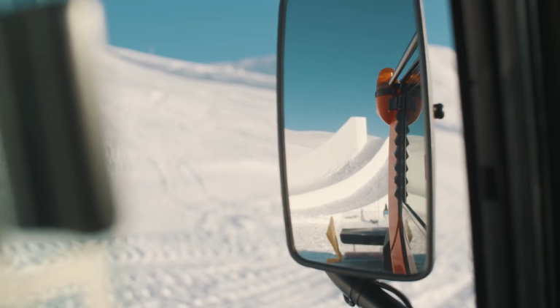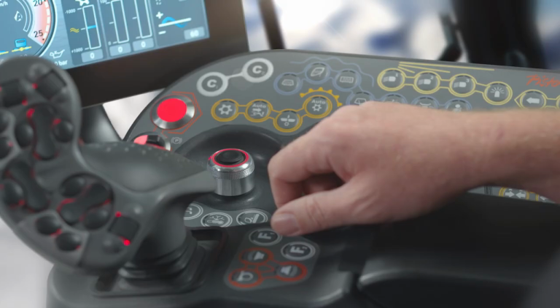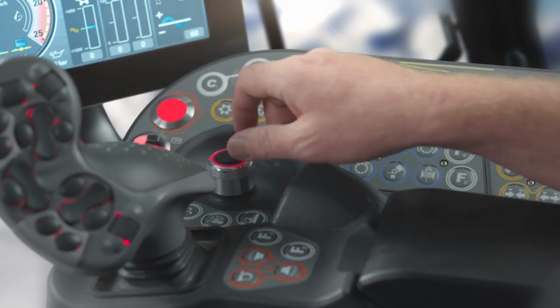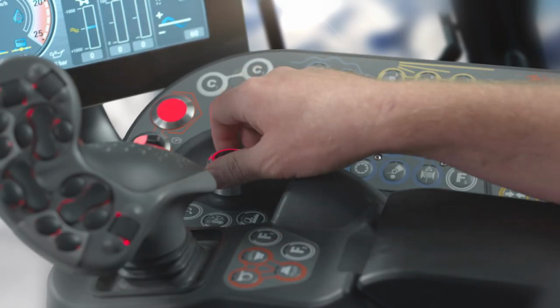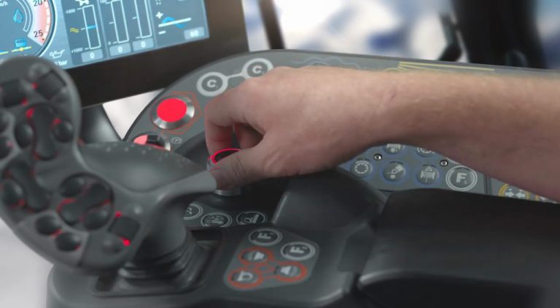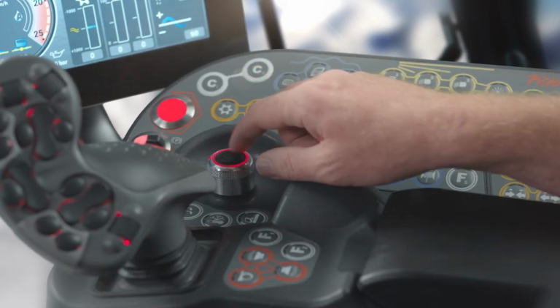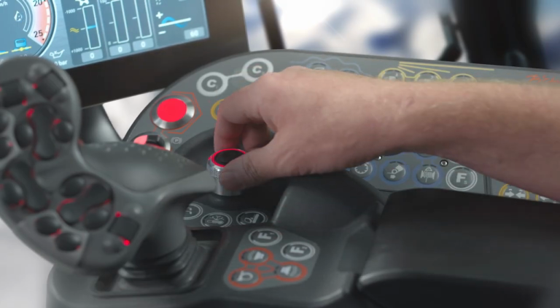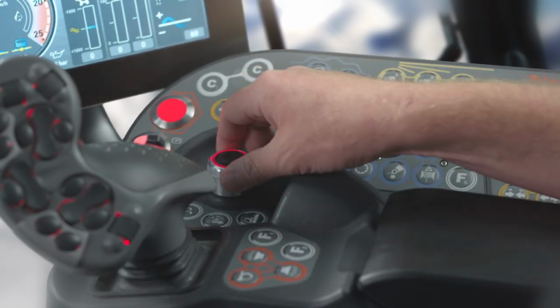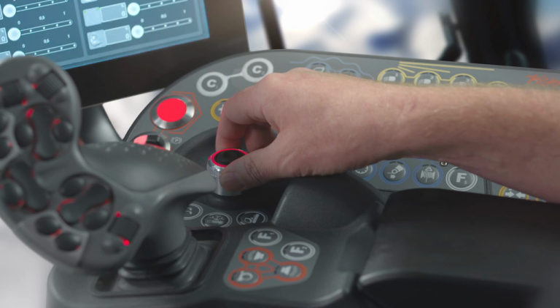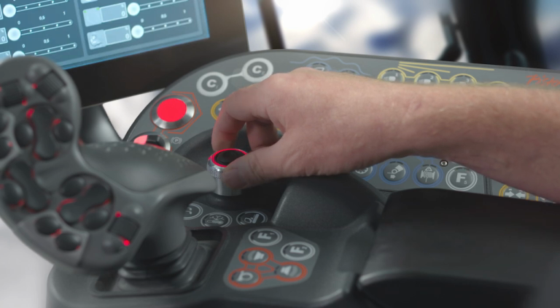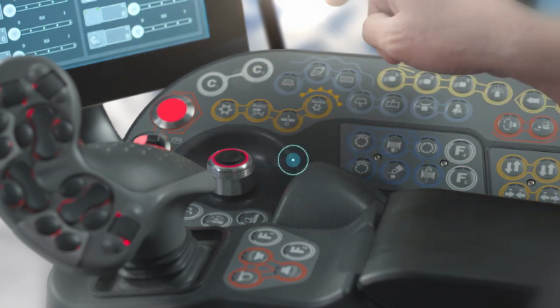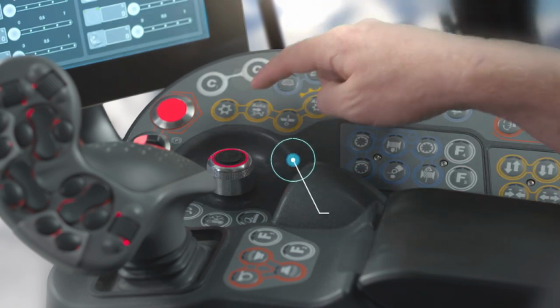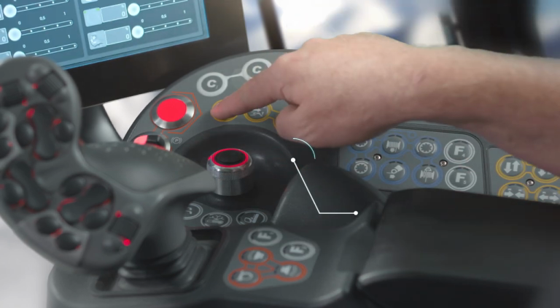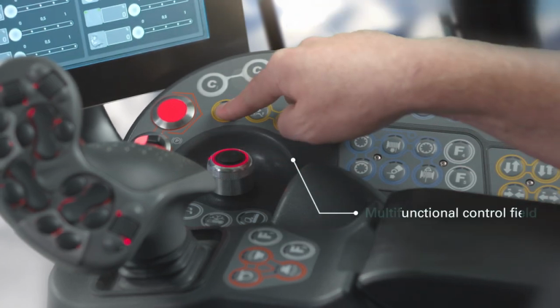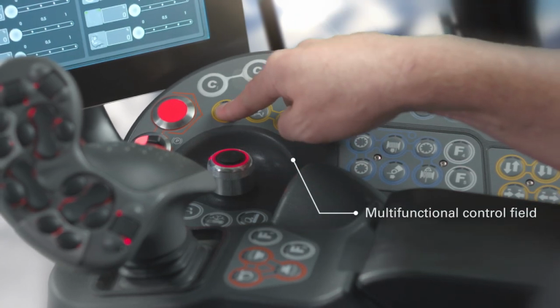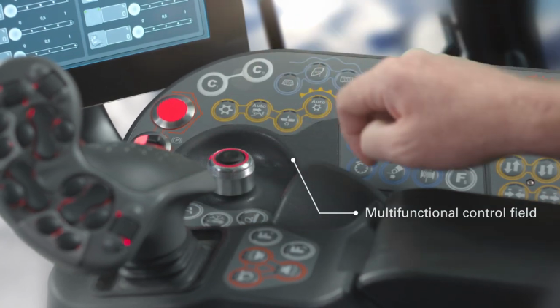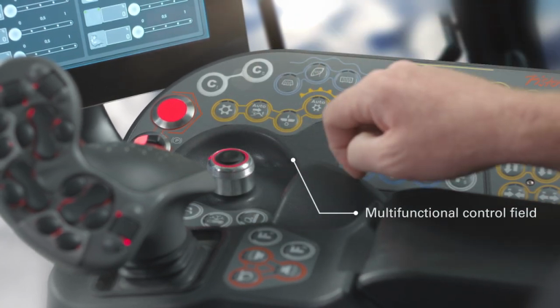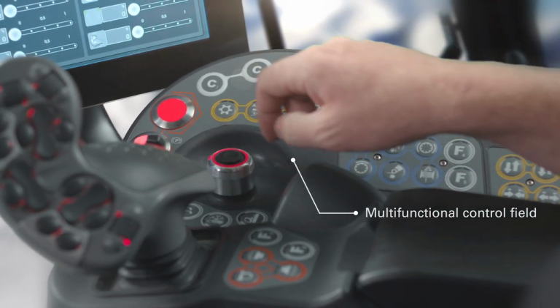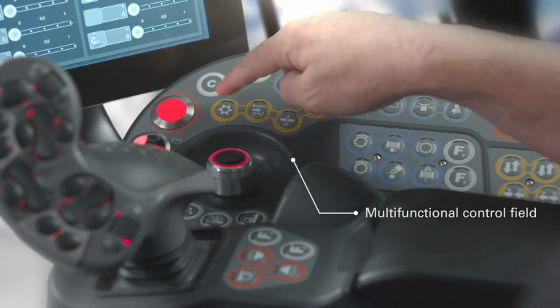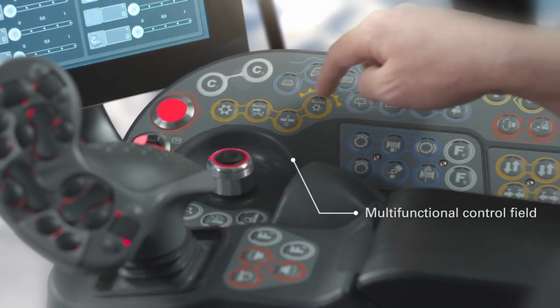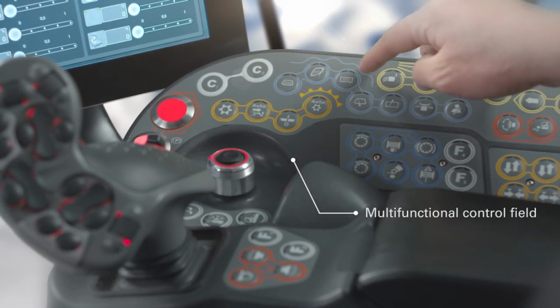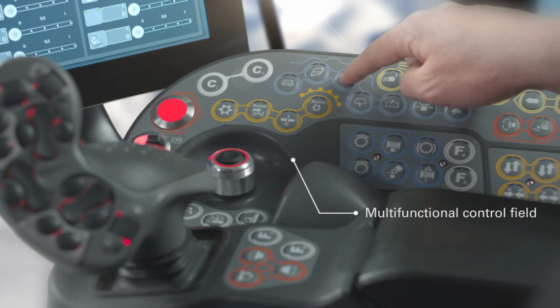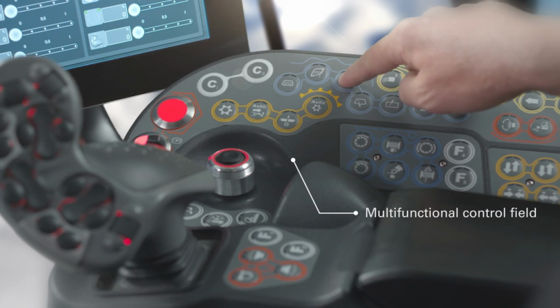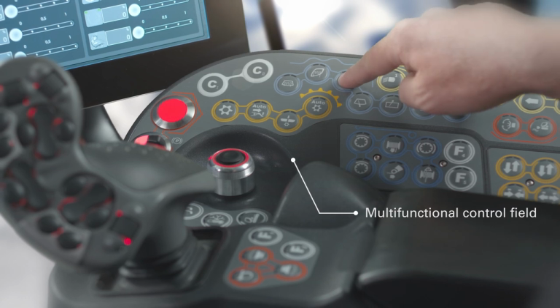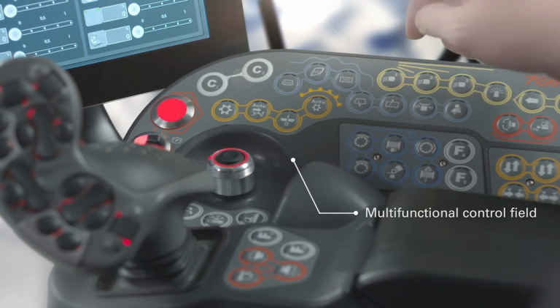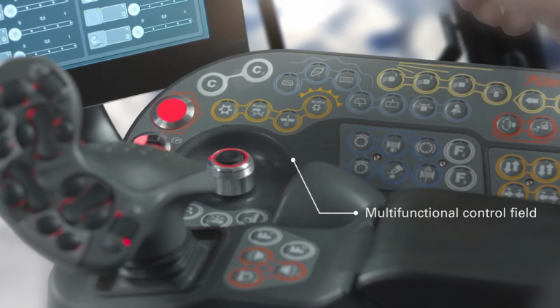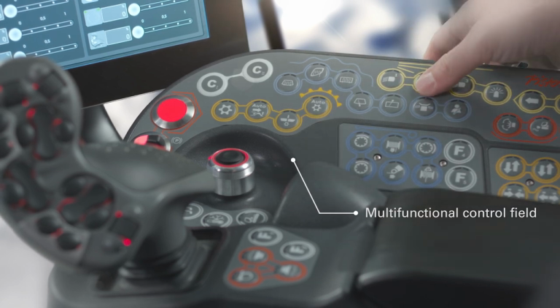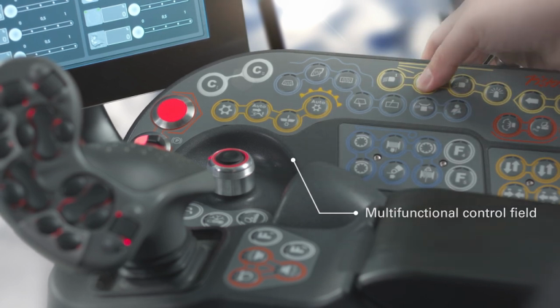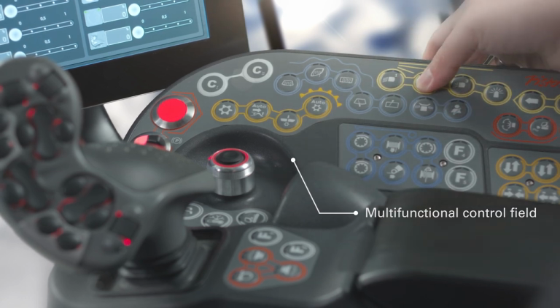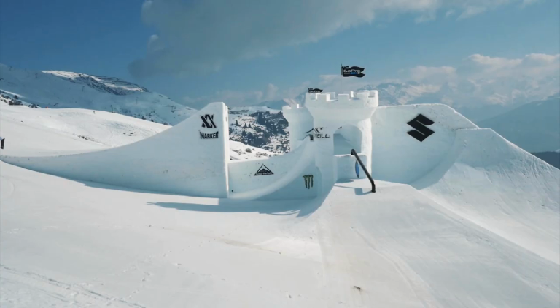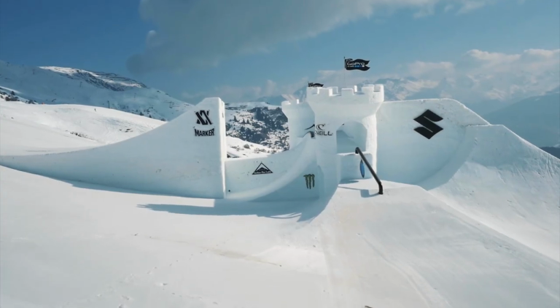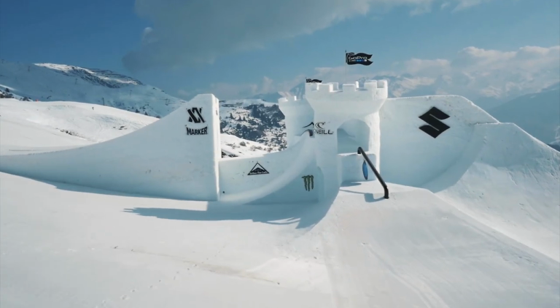Rafi control components and tactile switches were also used for the key switches of the operating field. Since light conditions during day-to-day work can vary significantly, the key caps are illuminated and dimmable.